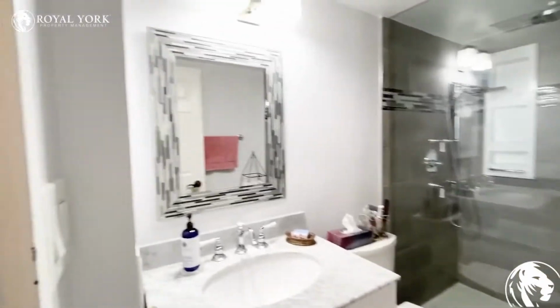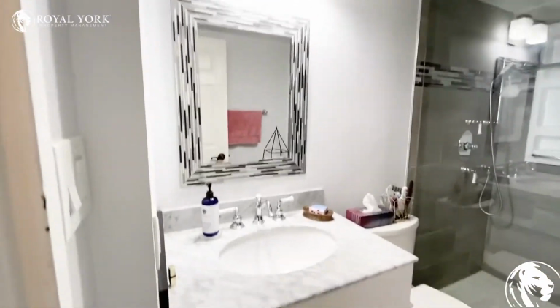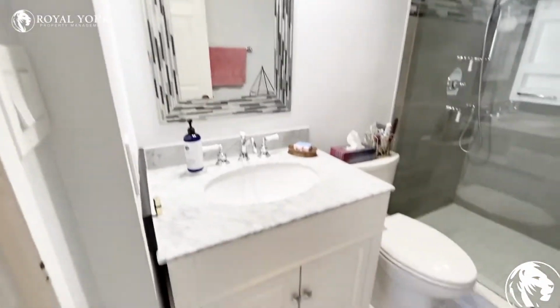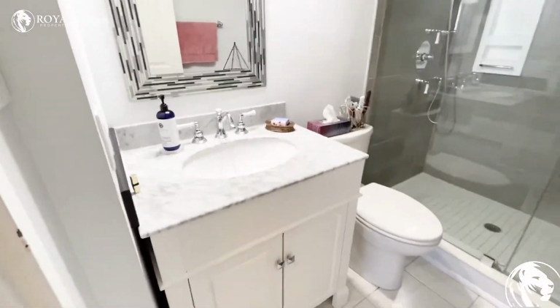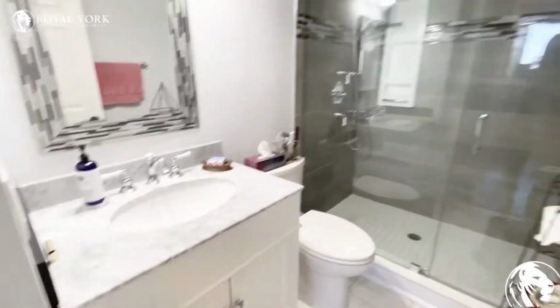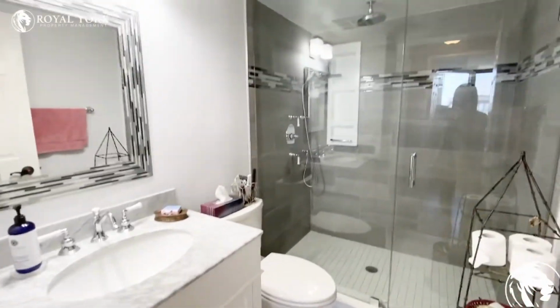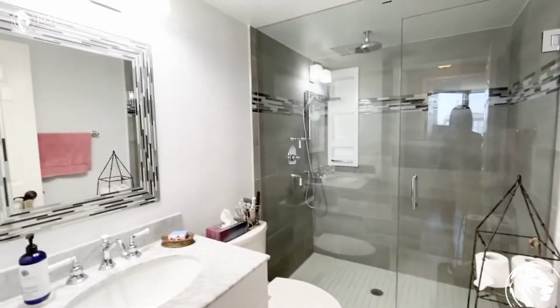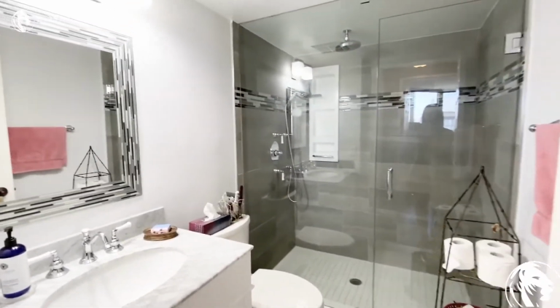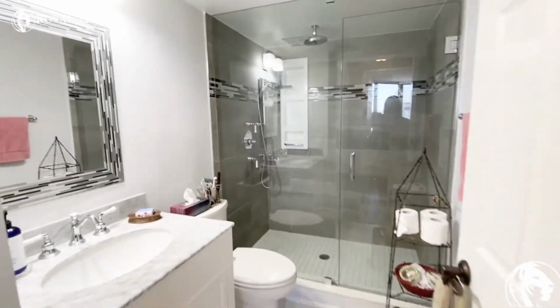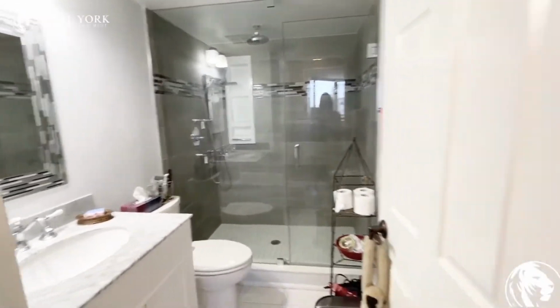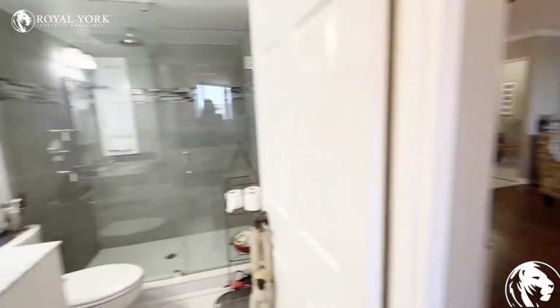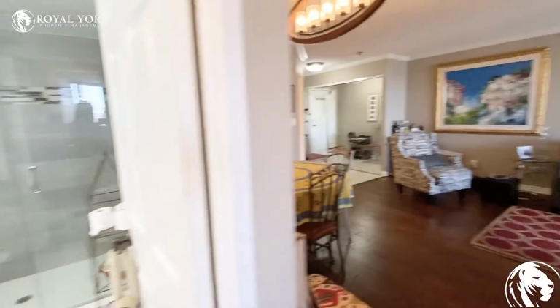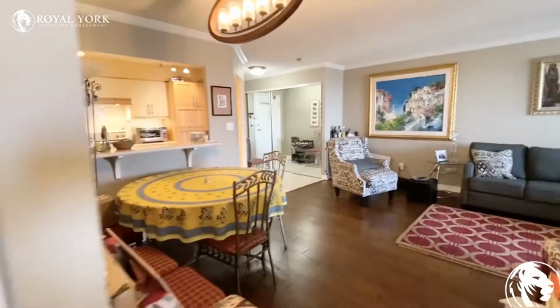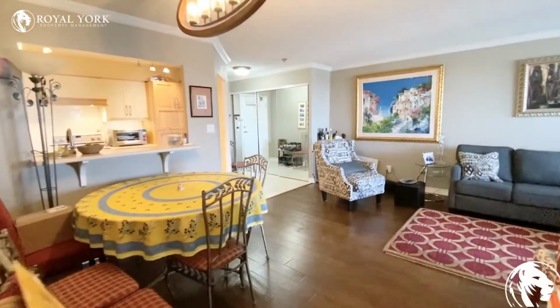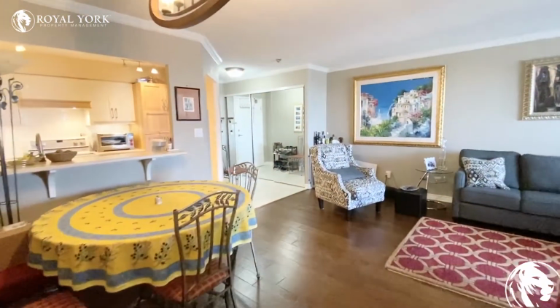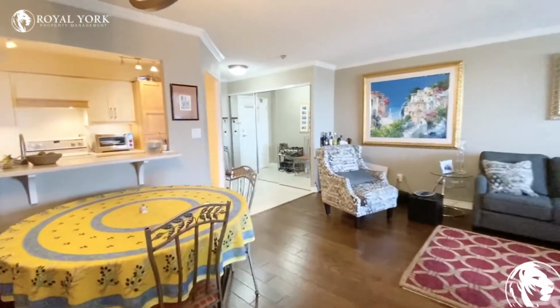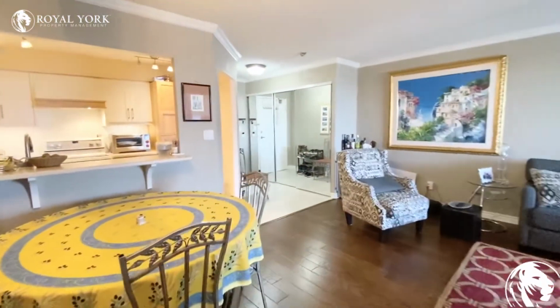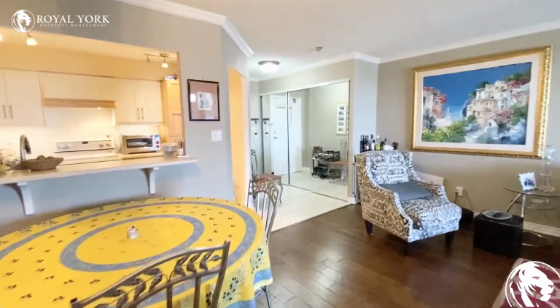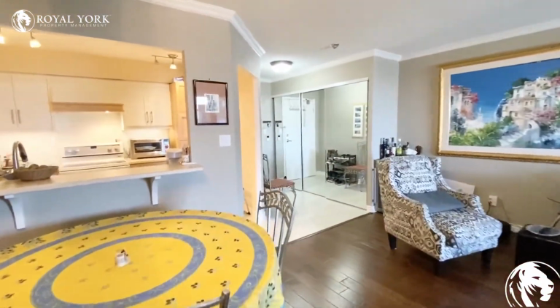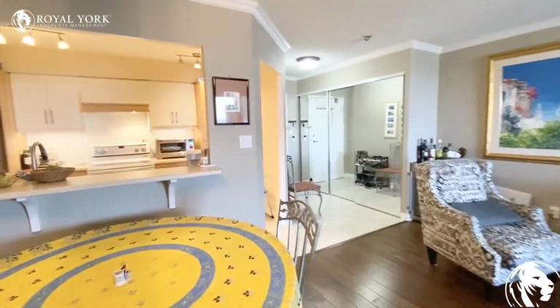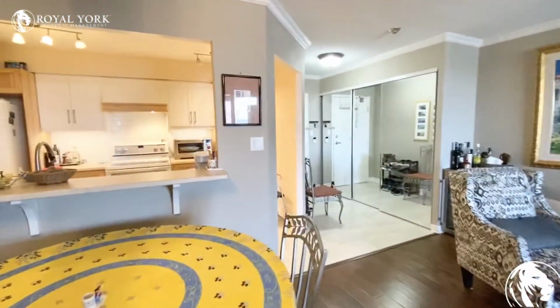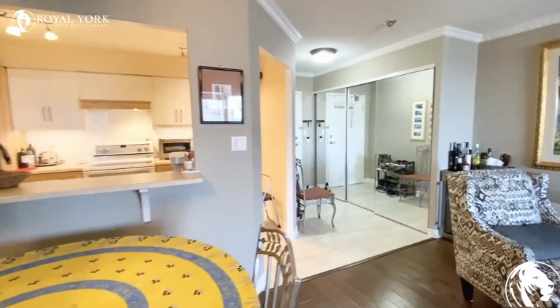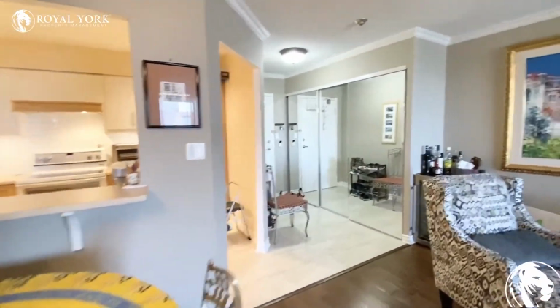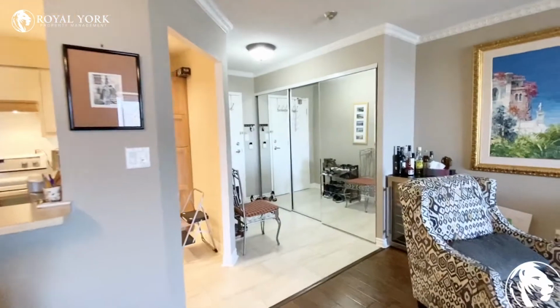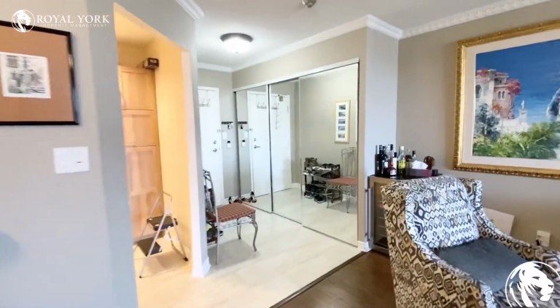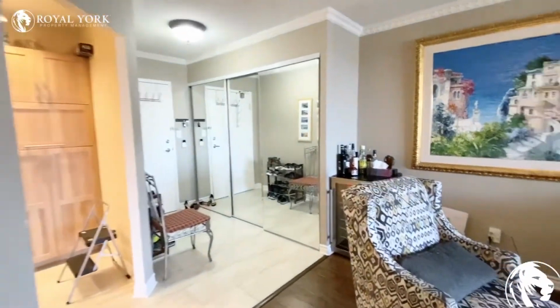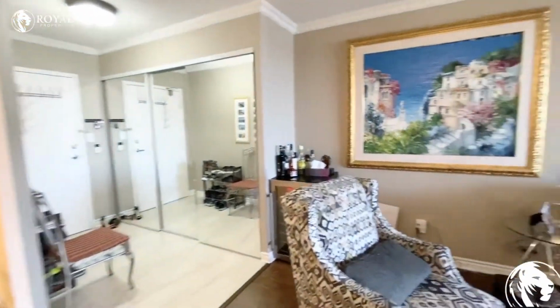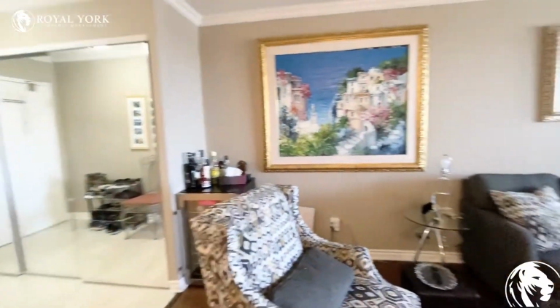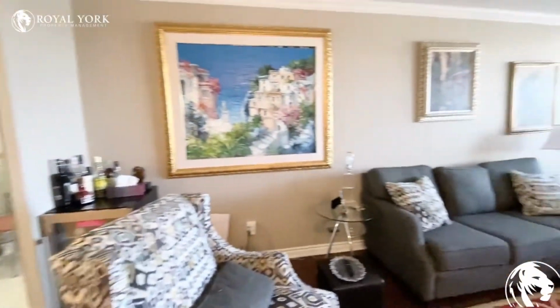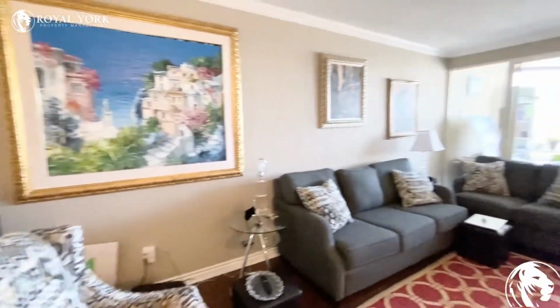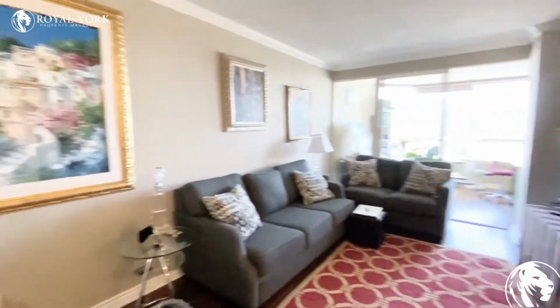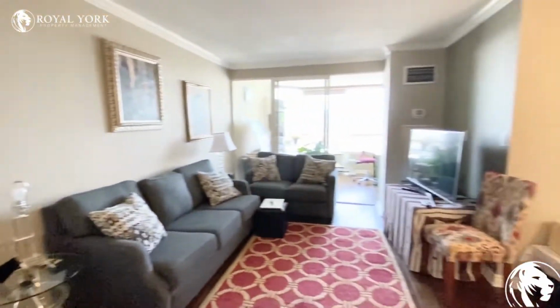Just great finishing touches within this unit. If you have any questions or if you are interested in this unit, please contact us at Royal York Property Management — we'd be more than happy to assist you. Have yourself a wonderful day.